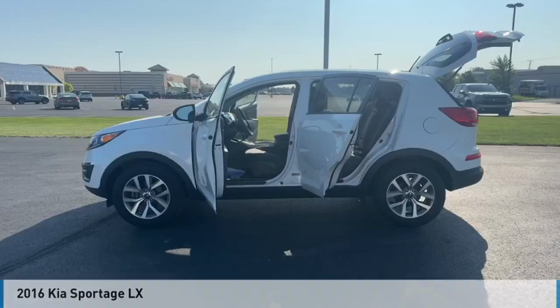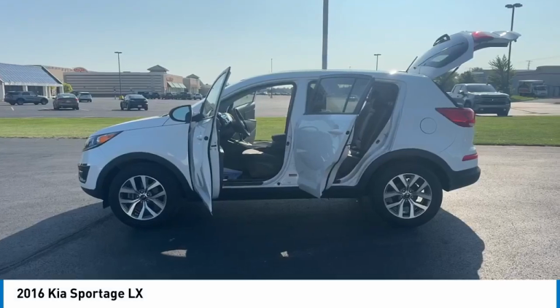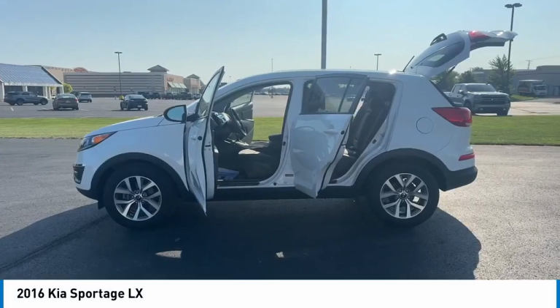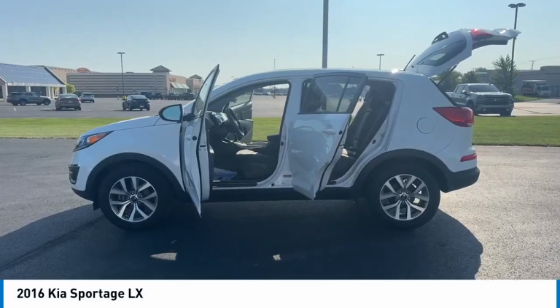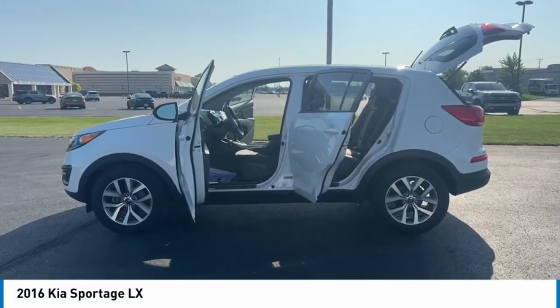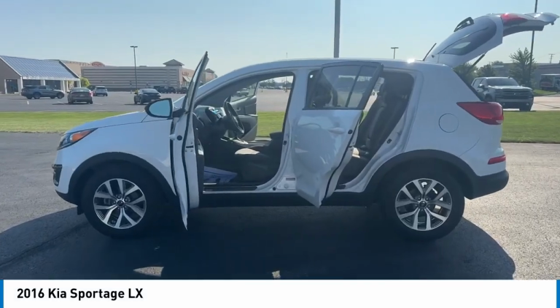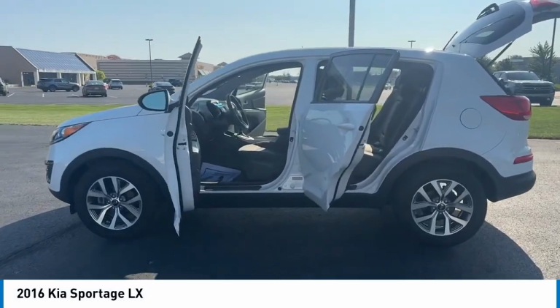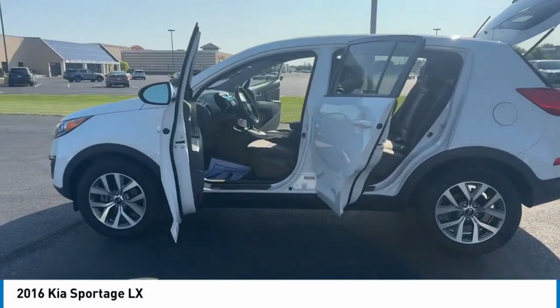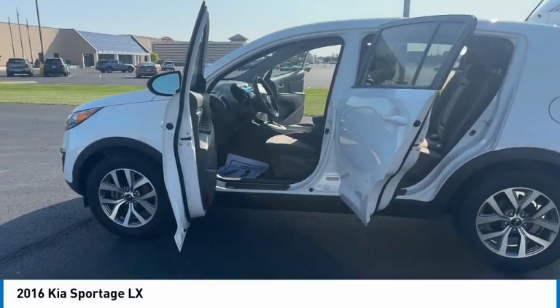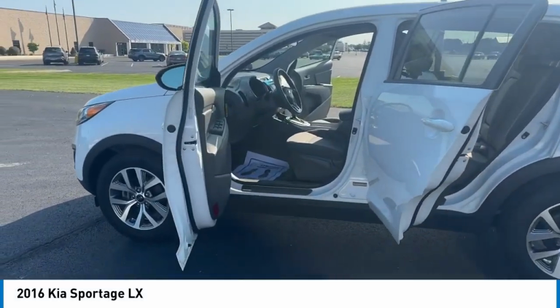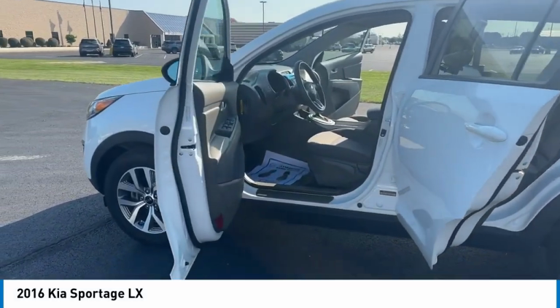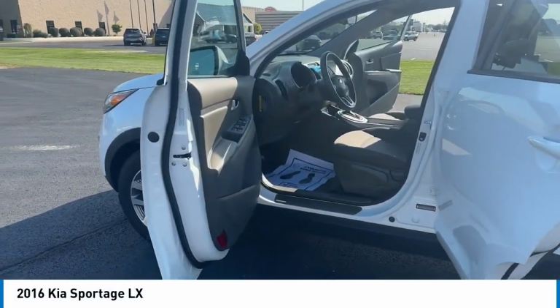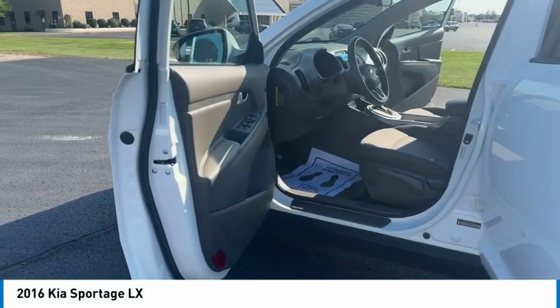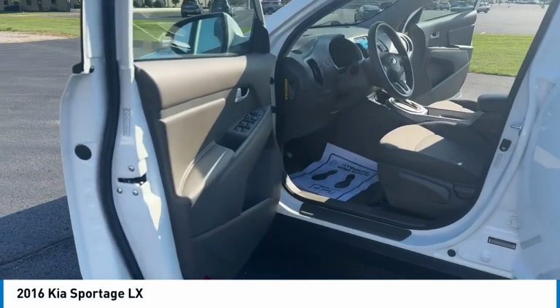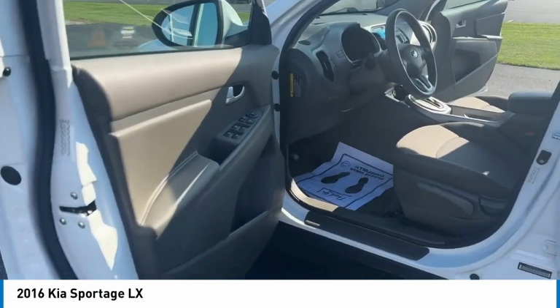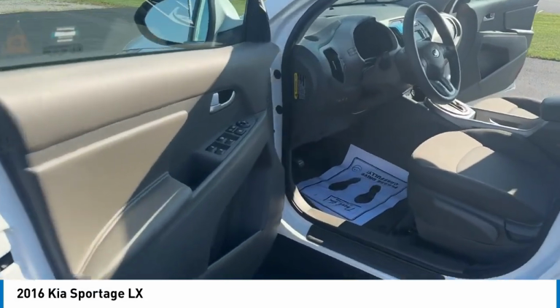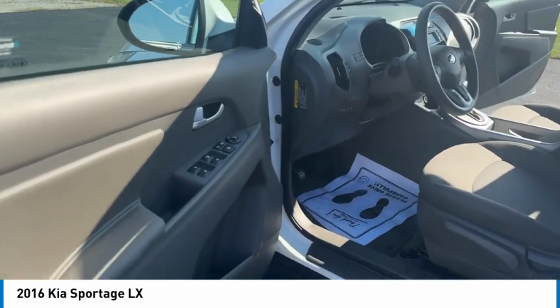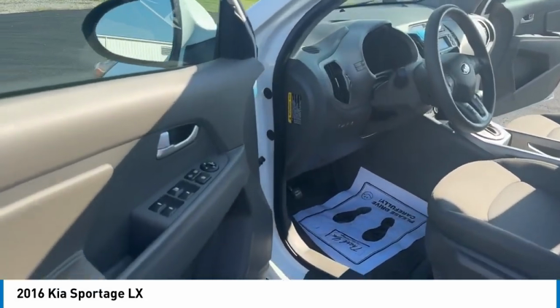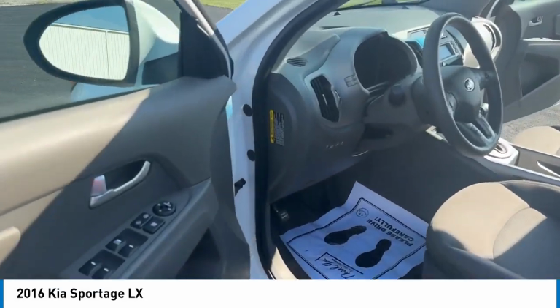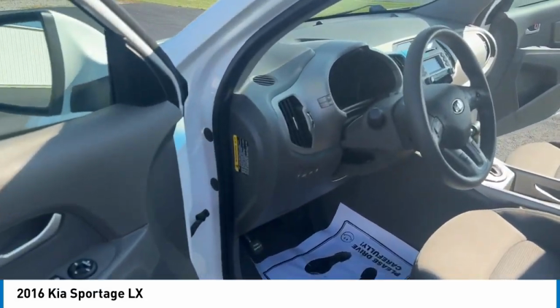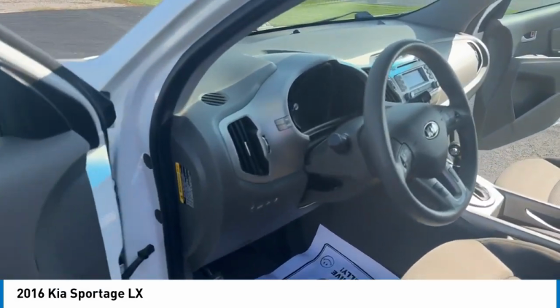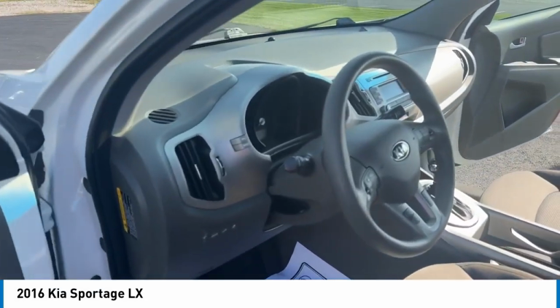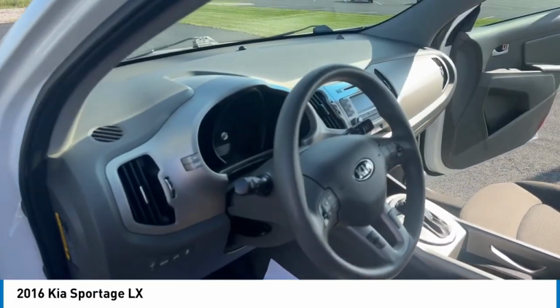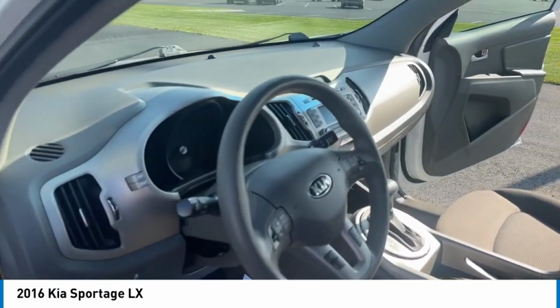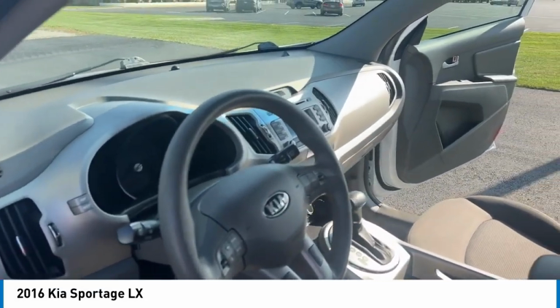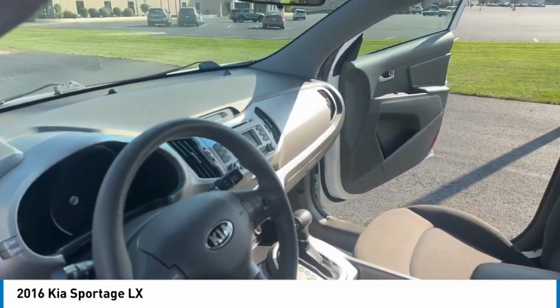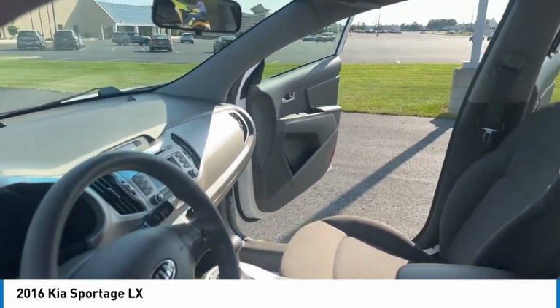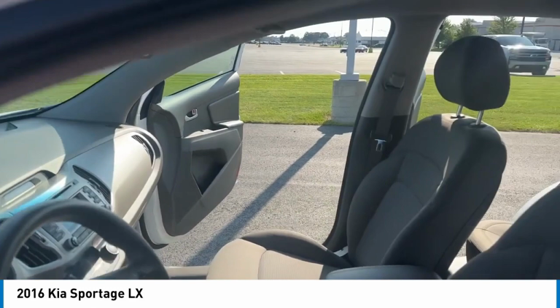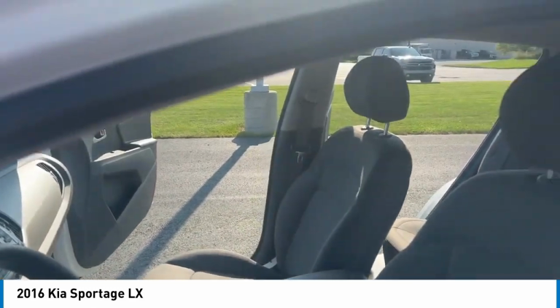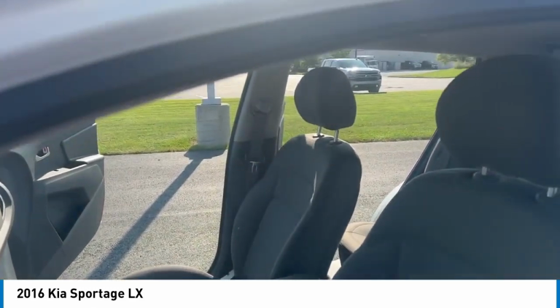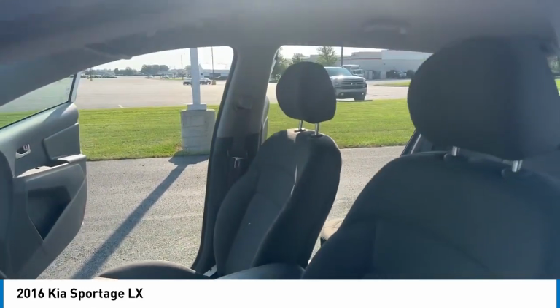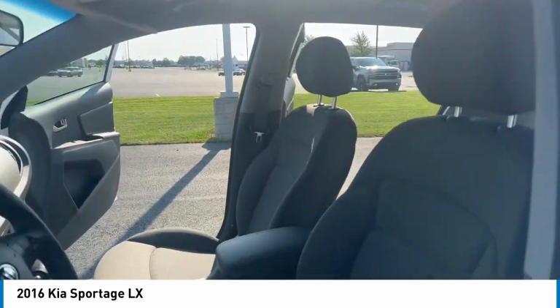Come test drive the 2016 Sportage. With its sleek and stylish exterior and its roomy feature-laden interior, the Sportage both looks good and performs well on the road.